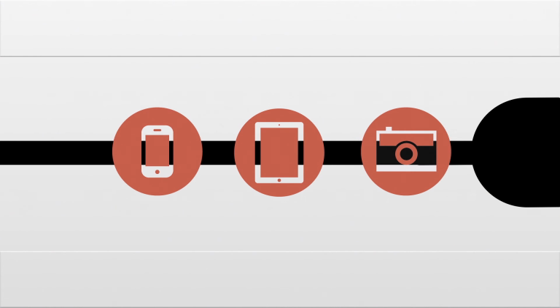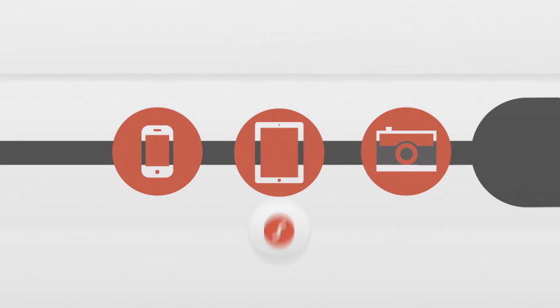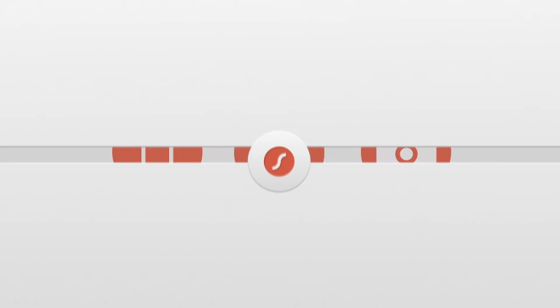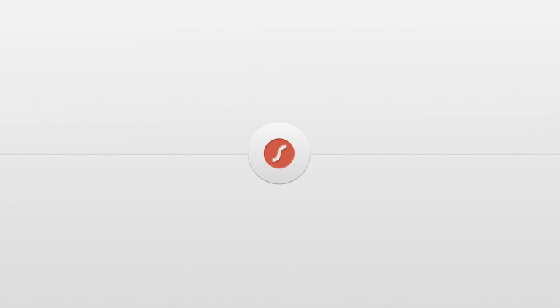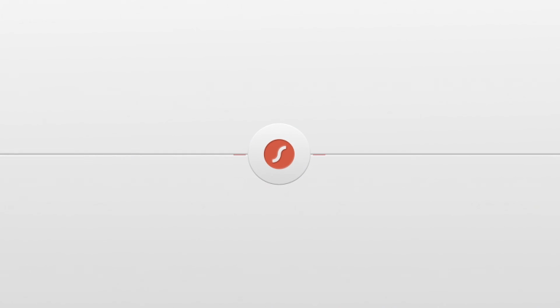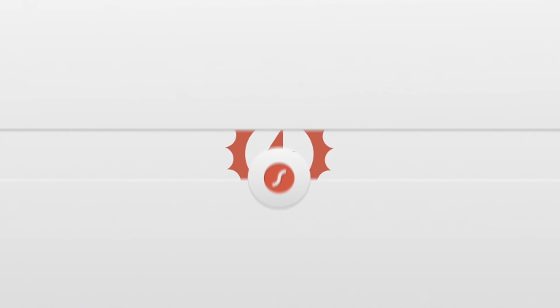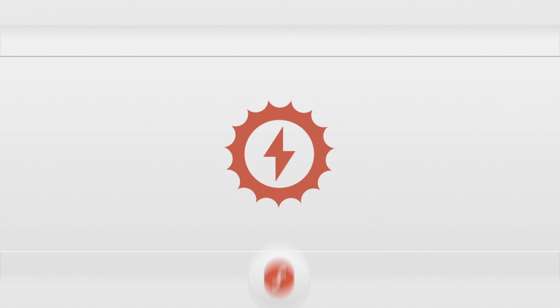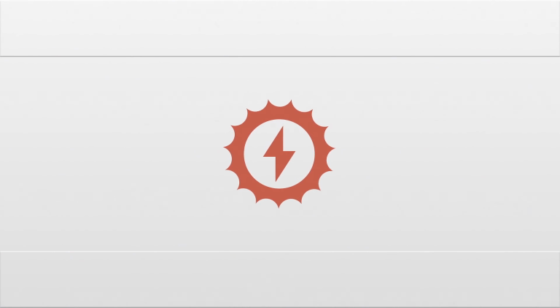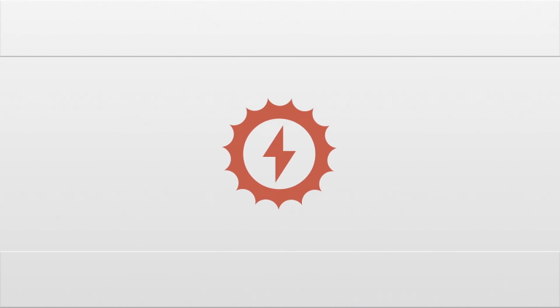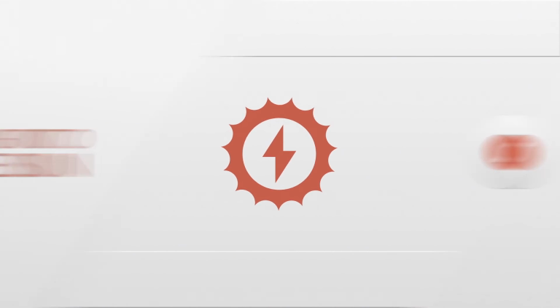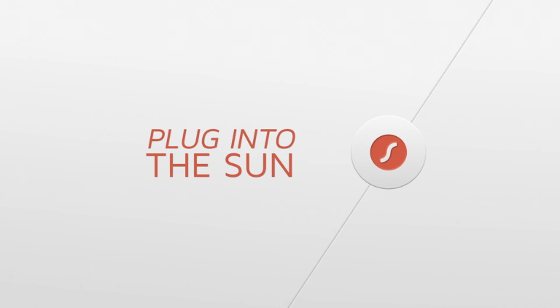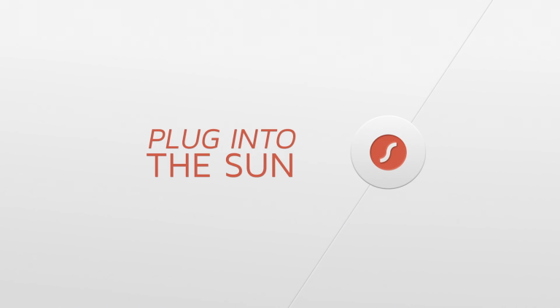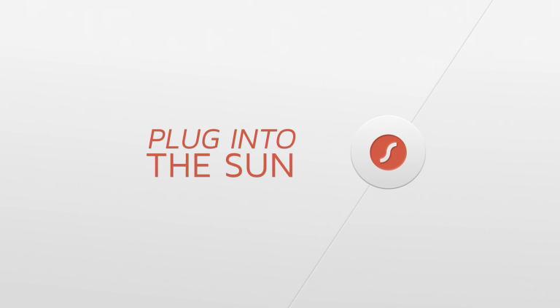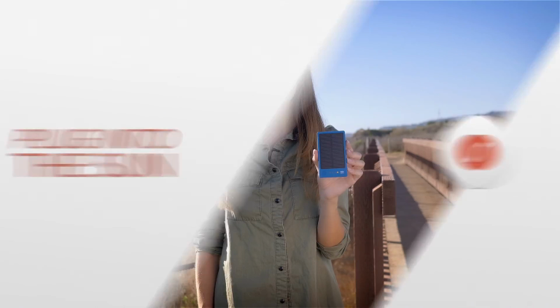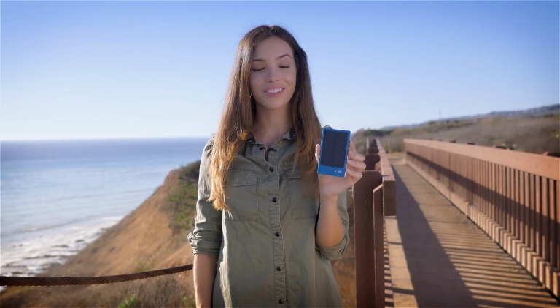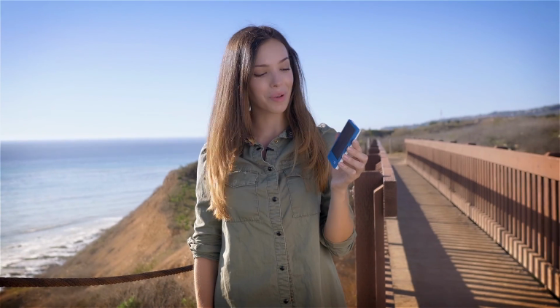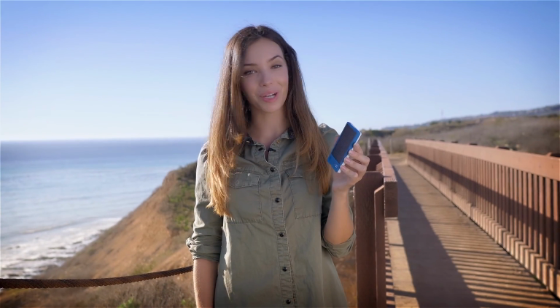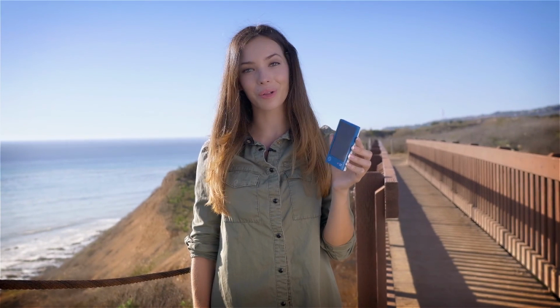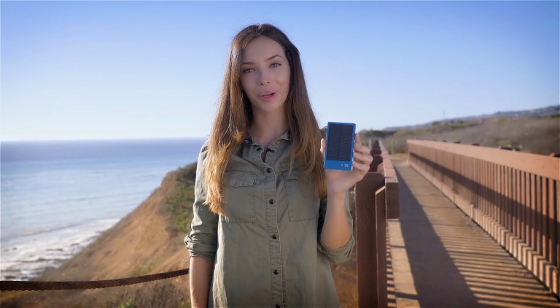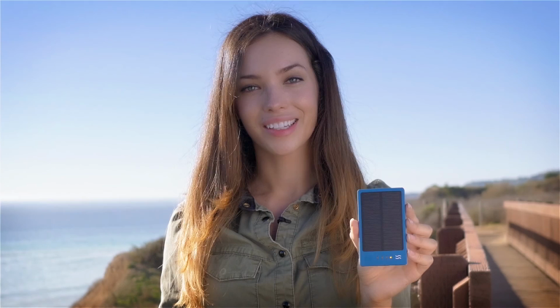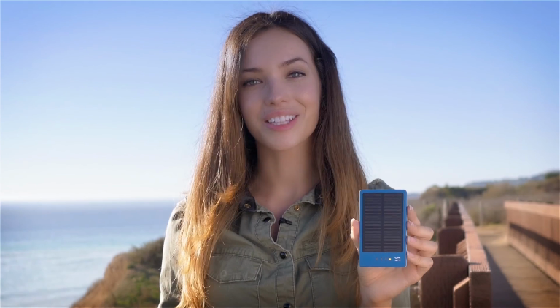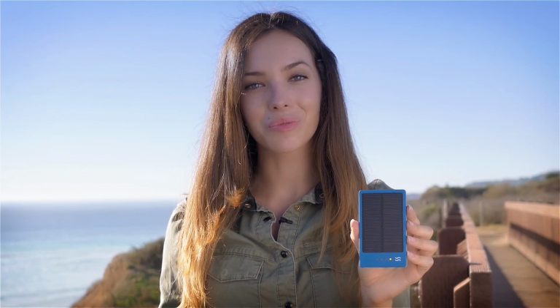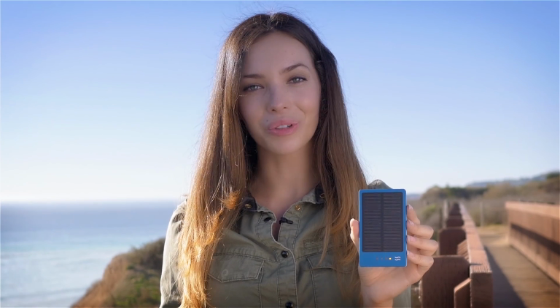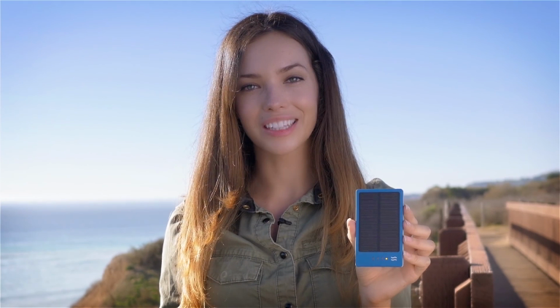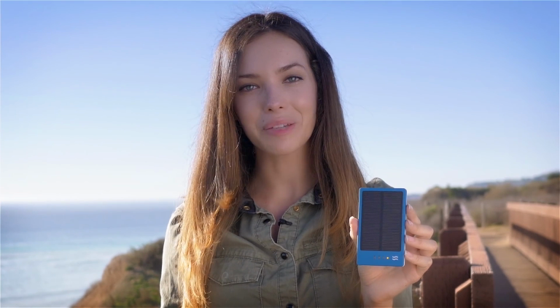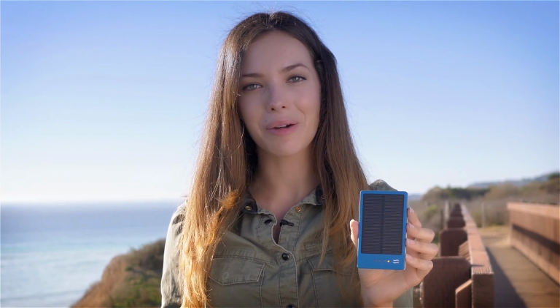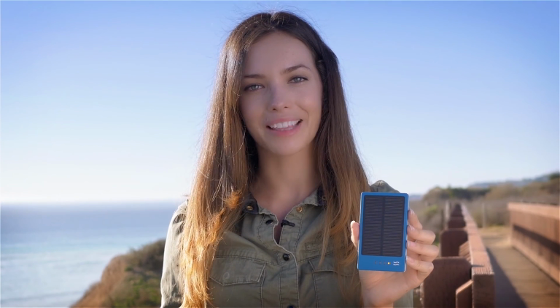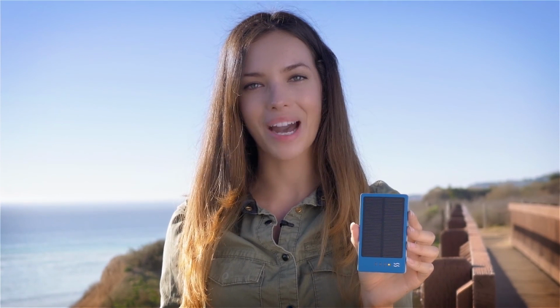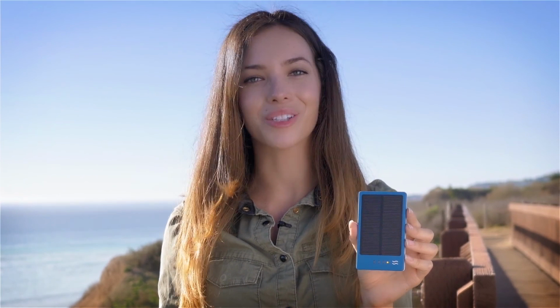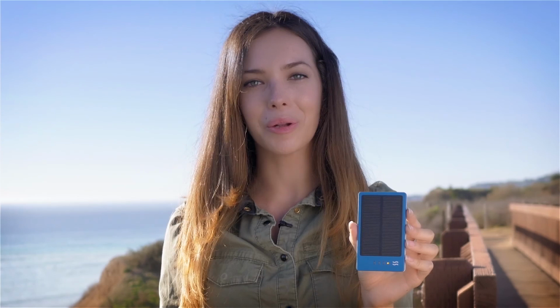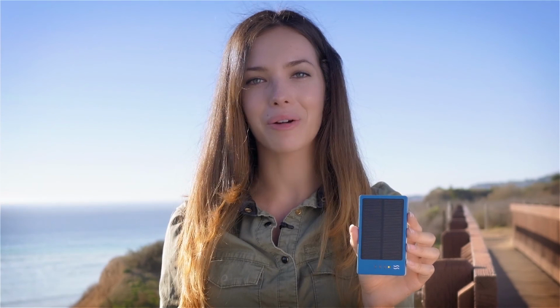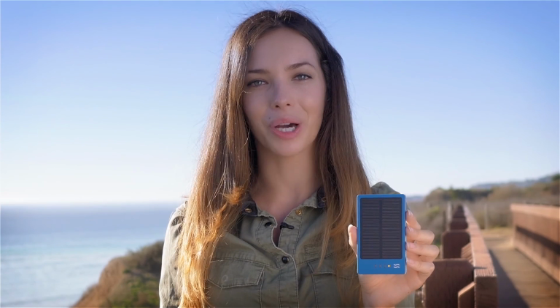What if you could get off the grid and plug into the Sun? Introducing Gemini by Solpro — the small, light power bank that packs a solar-powered punch.